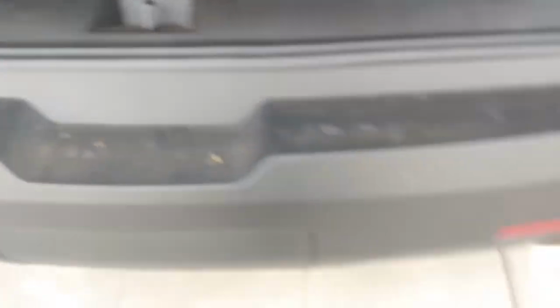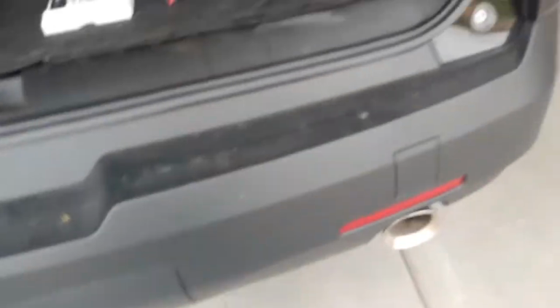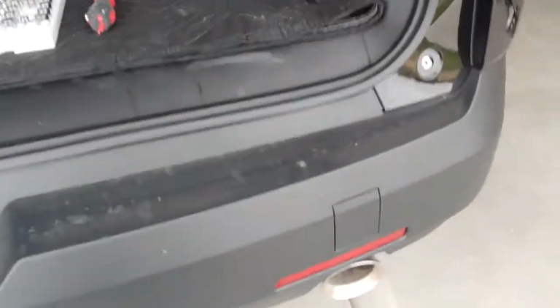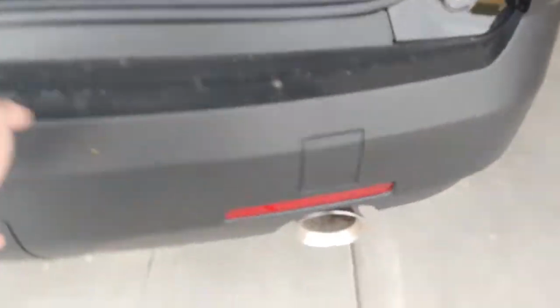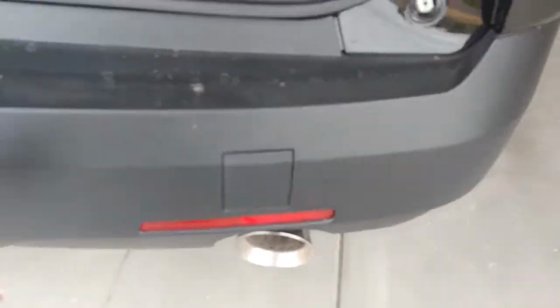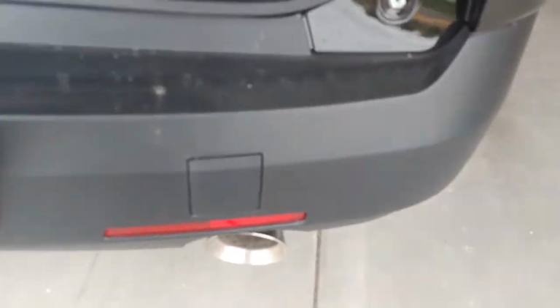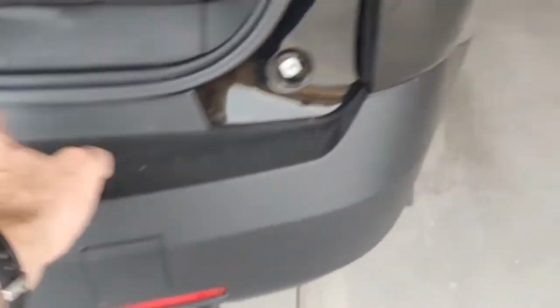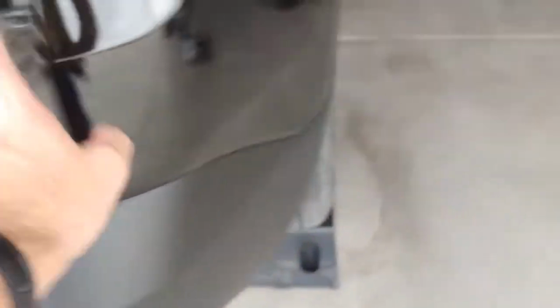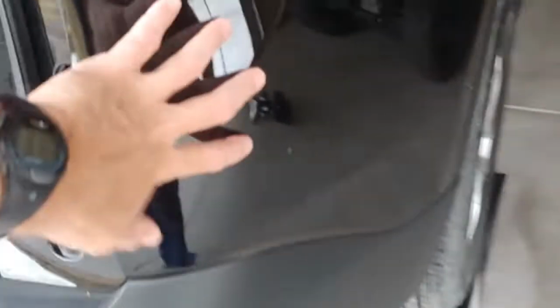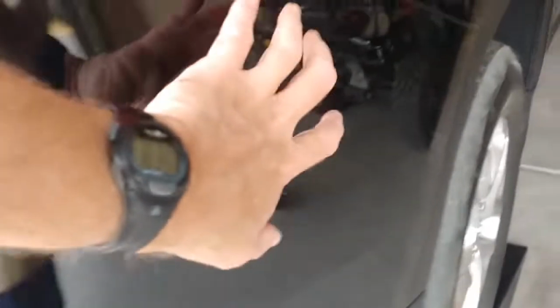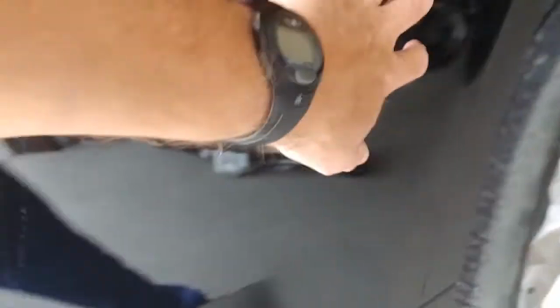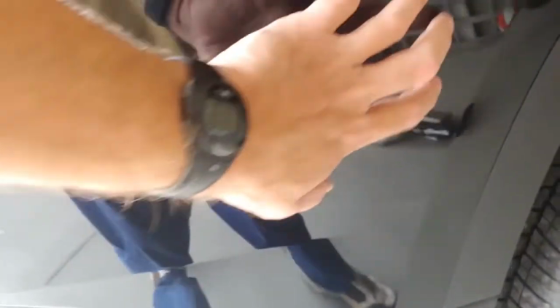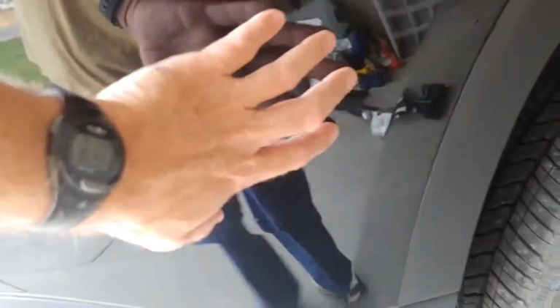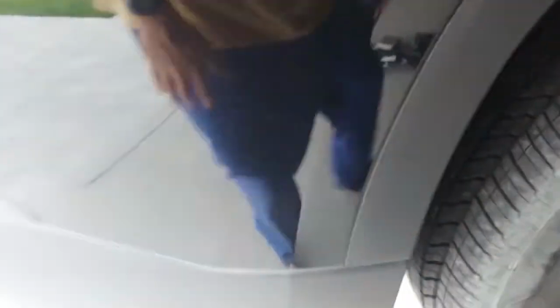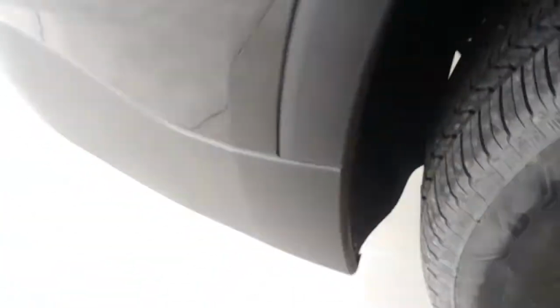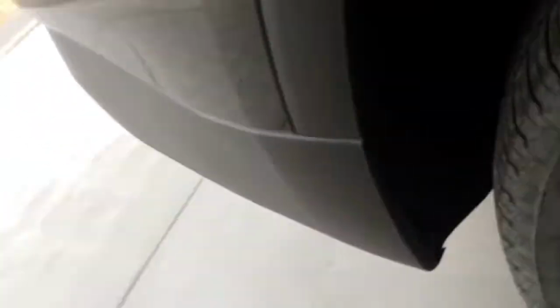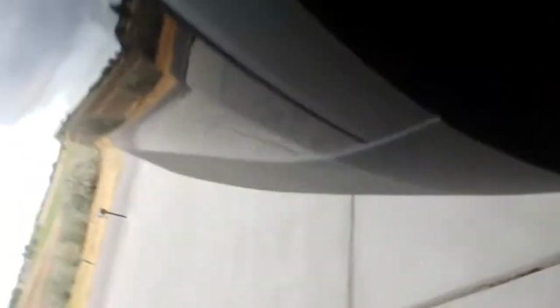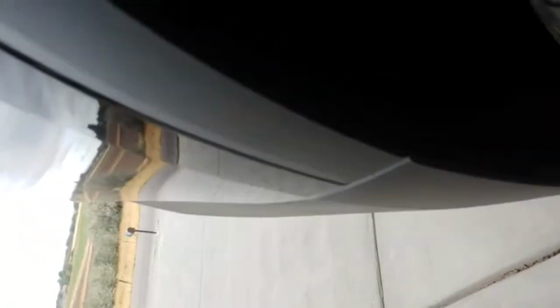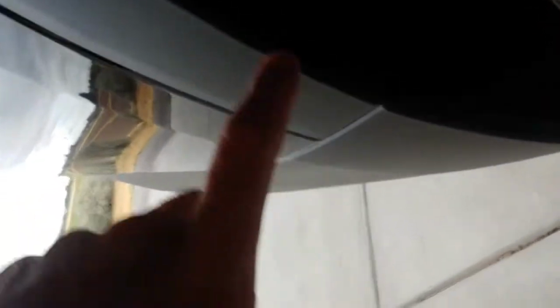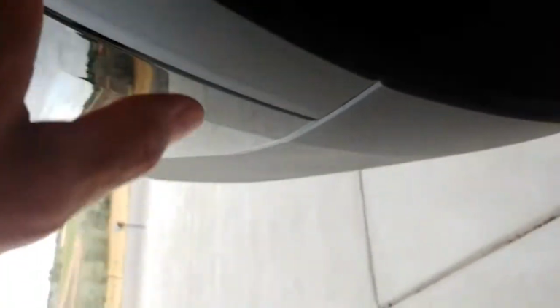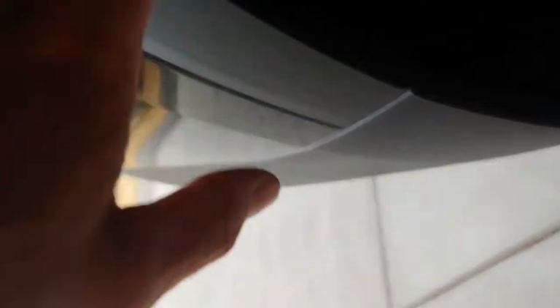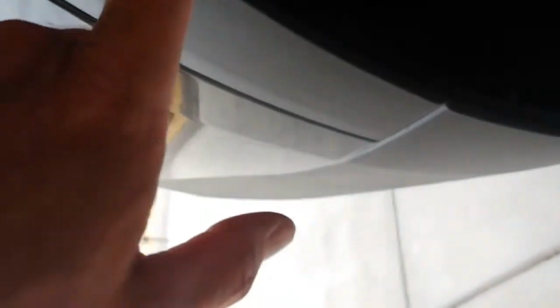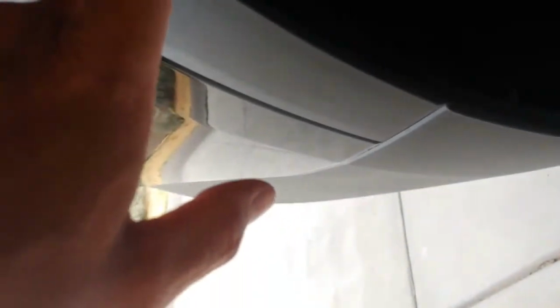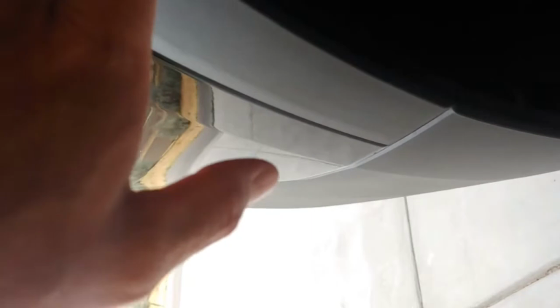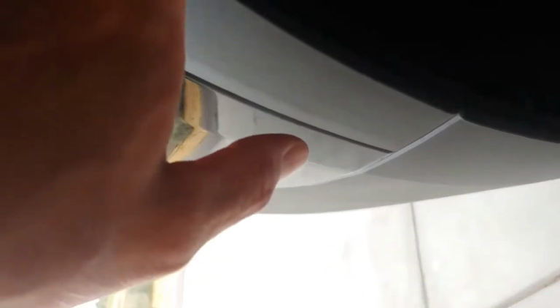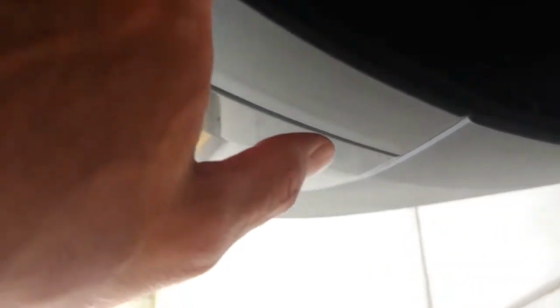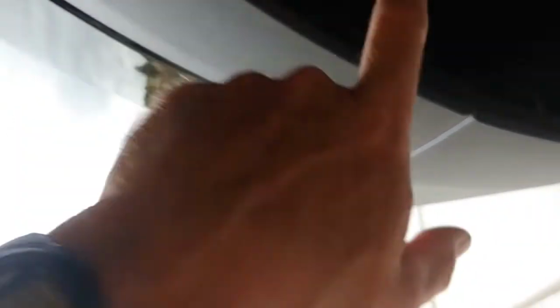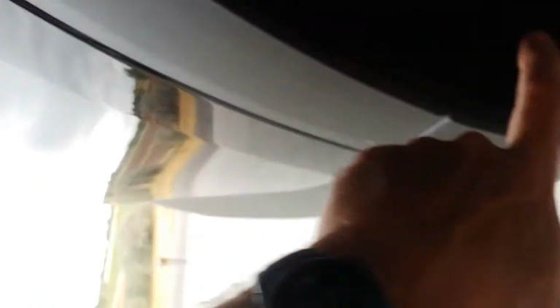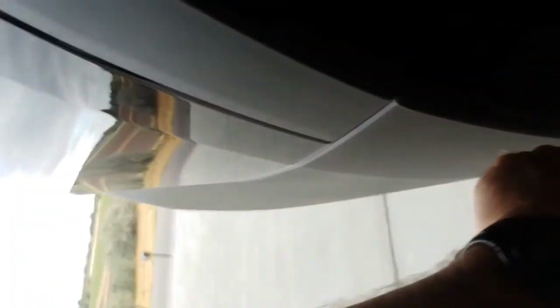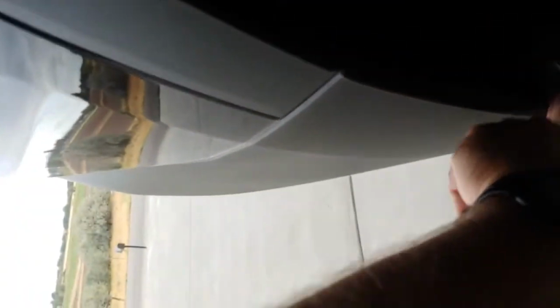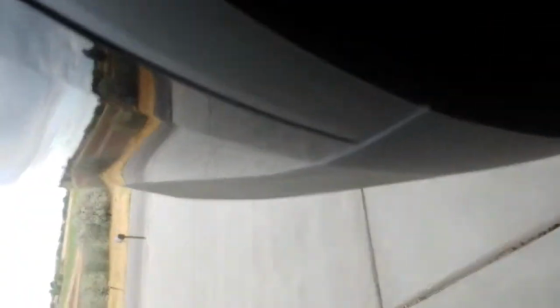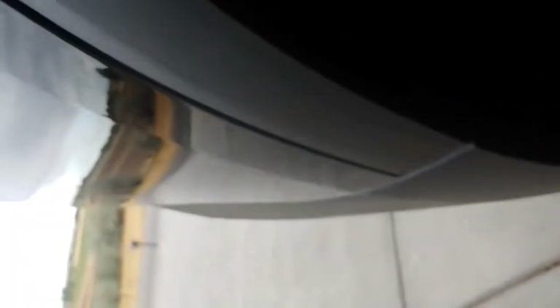What we'll do is remove this whole piece here as all one unit. And we'll have to take off next — now we're going to take off these four screws here.